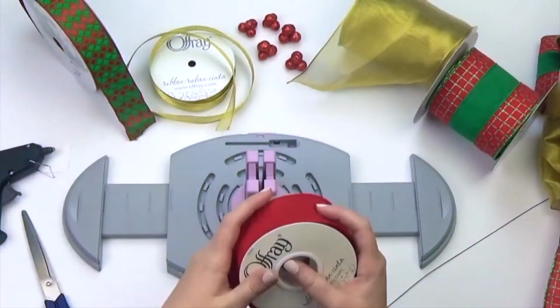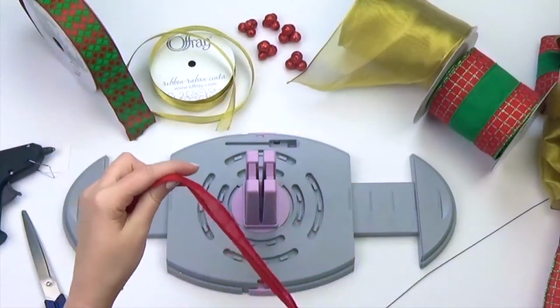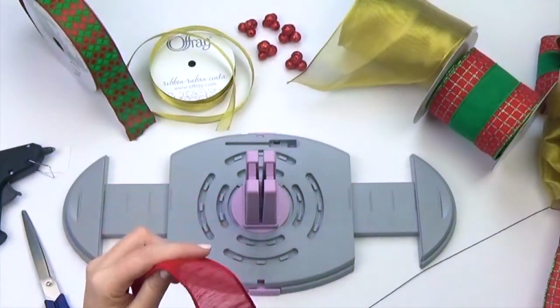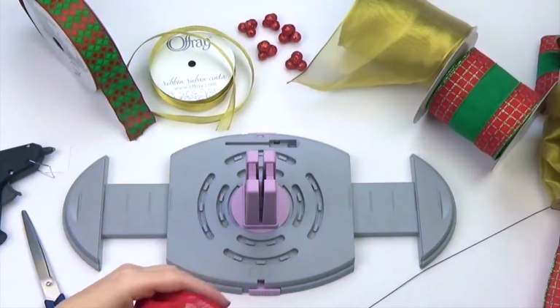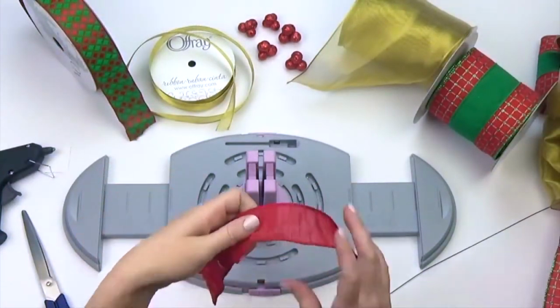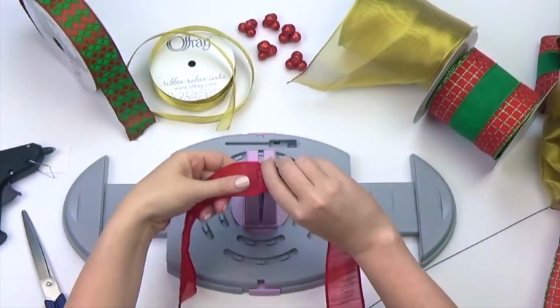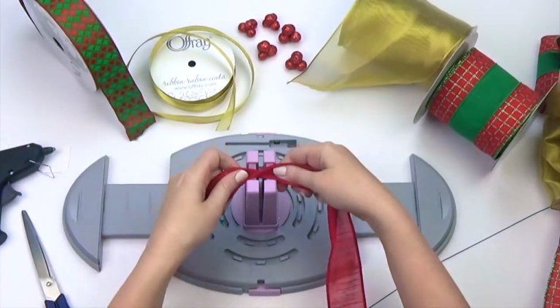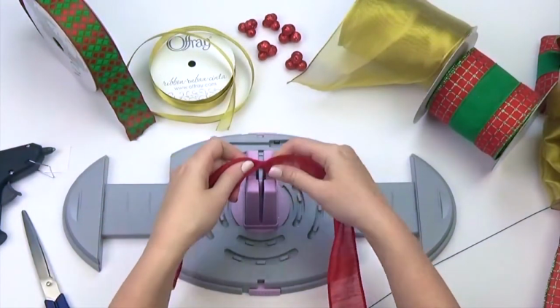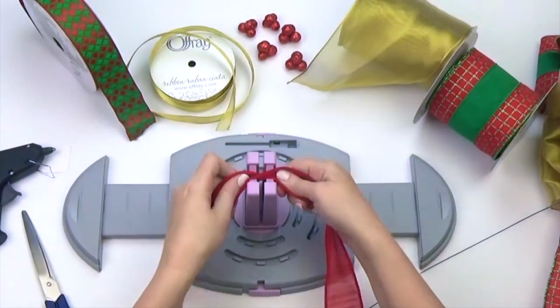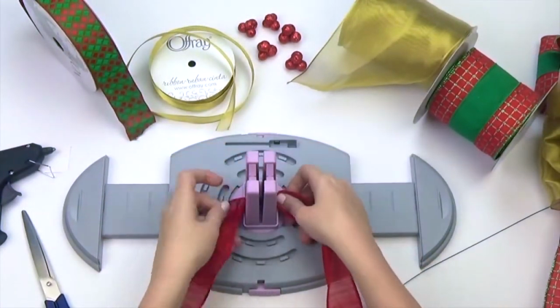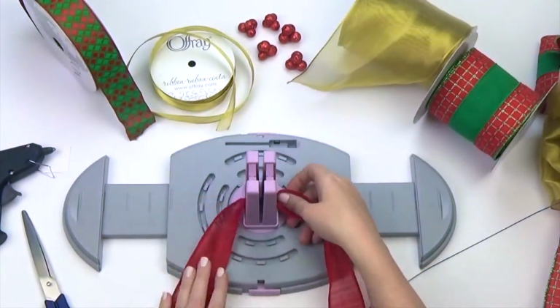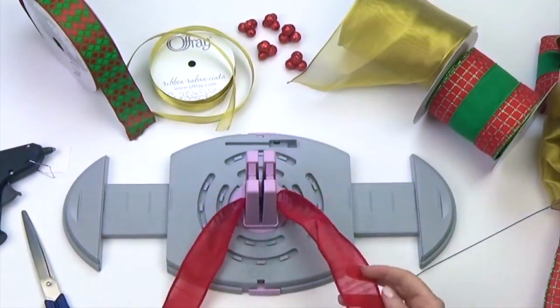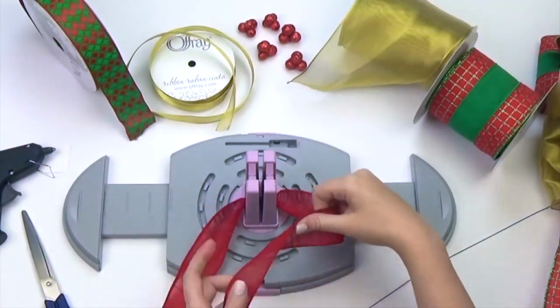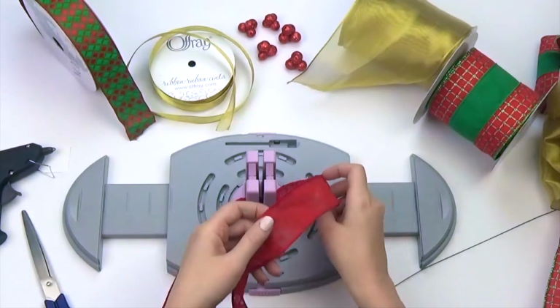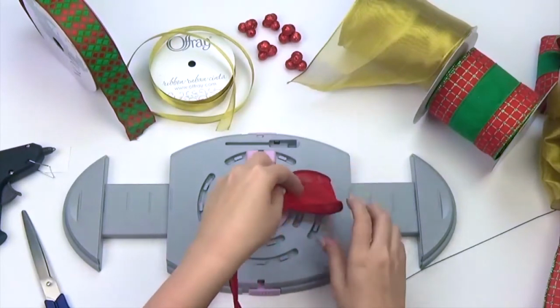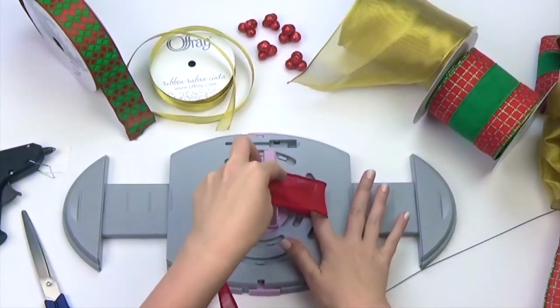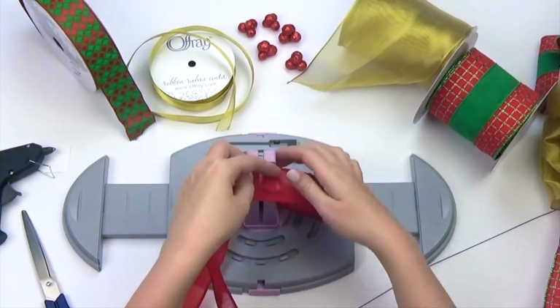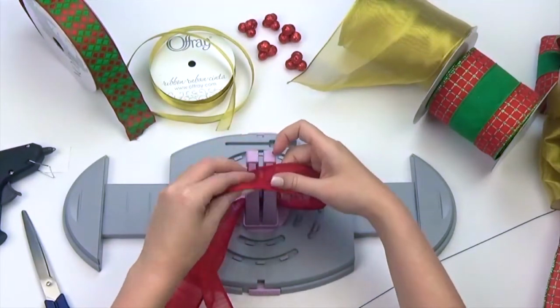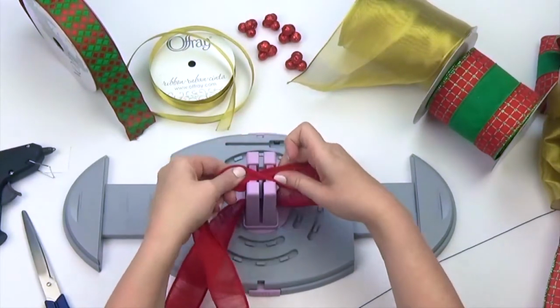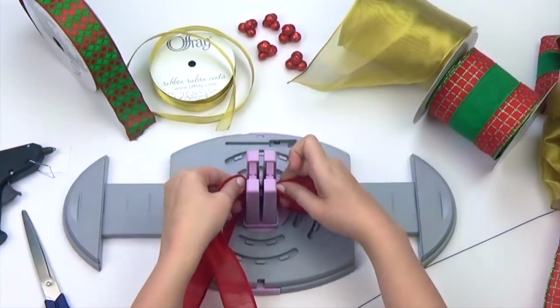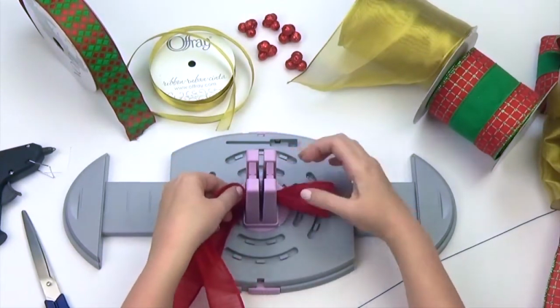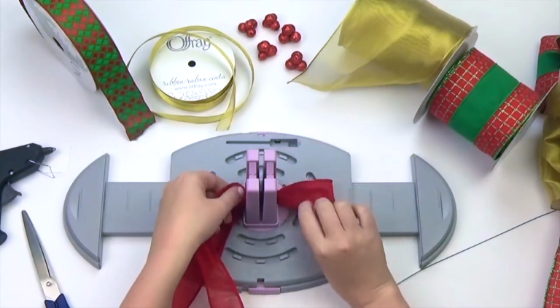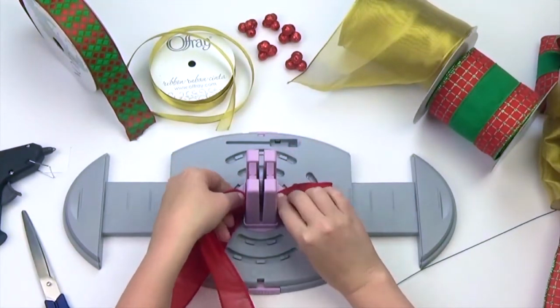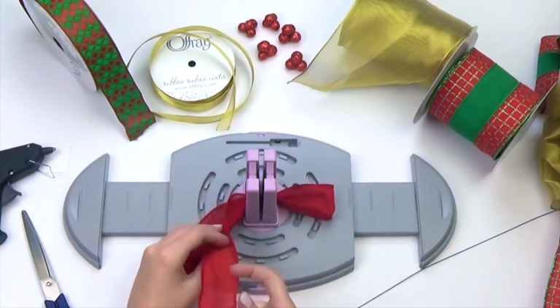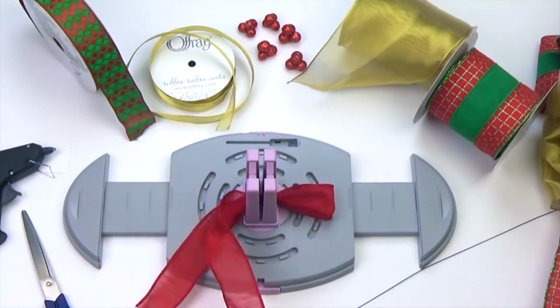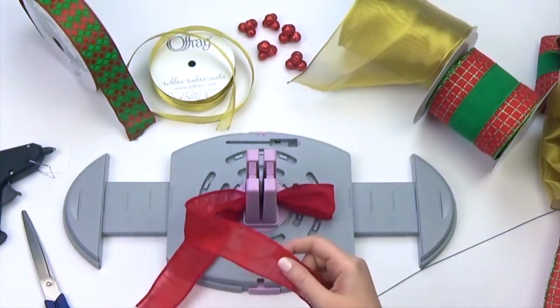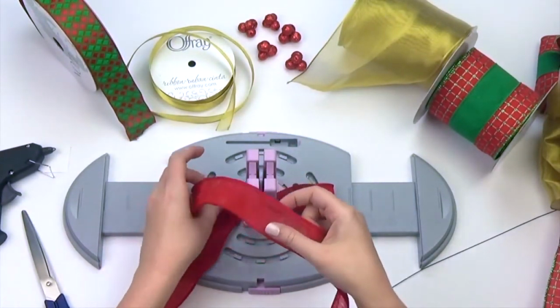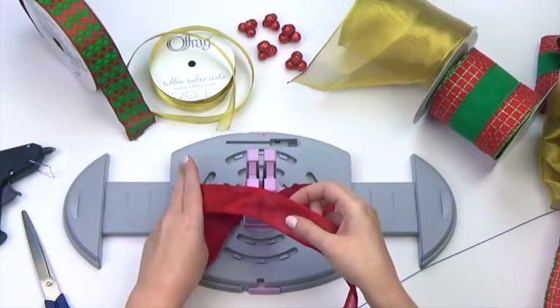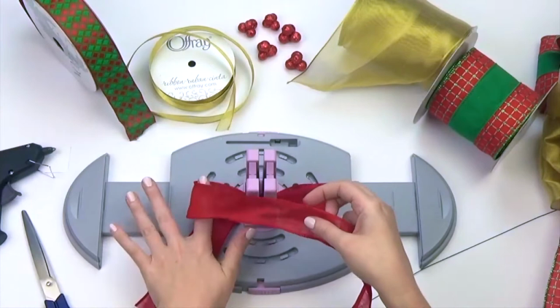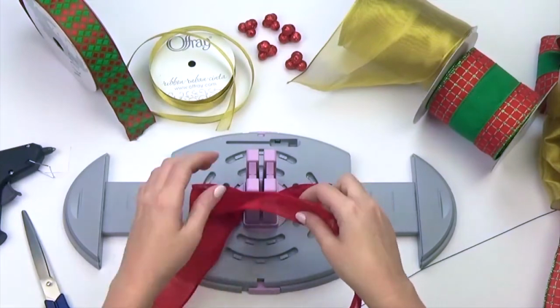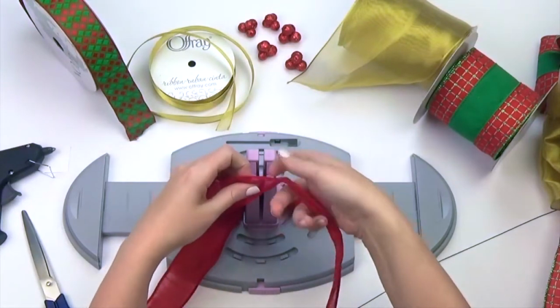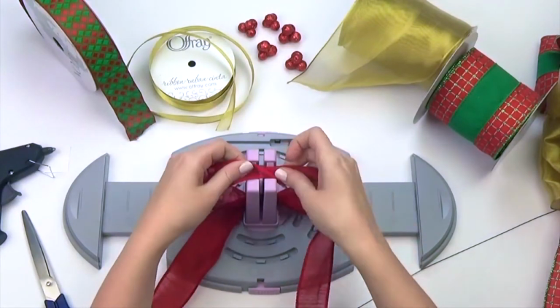Next, we're going to make some small bows to accent our topper on the tree. Leaving six inches for the tails, twist ribbon through the spring-loaded center and make a total of four three-inch loops.